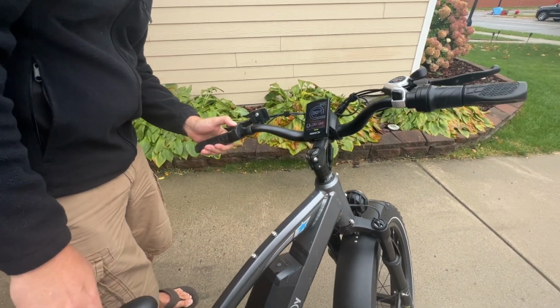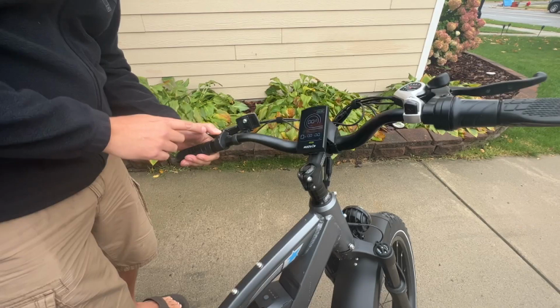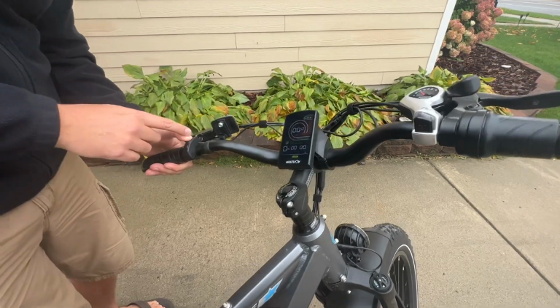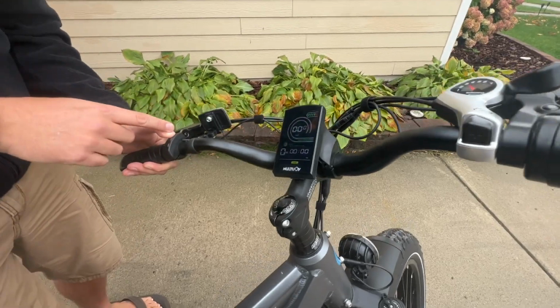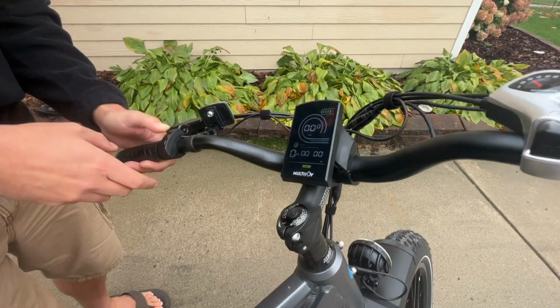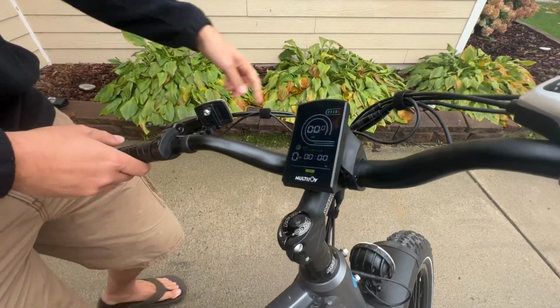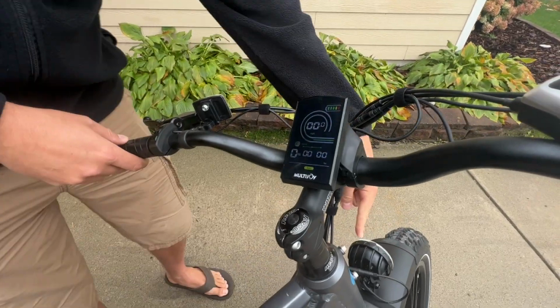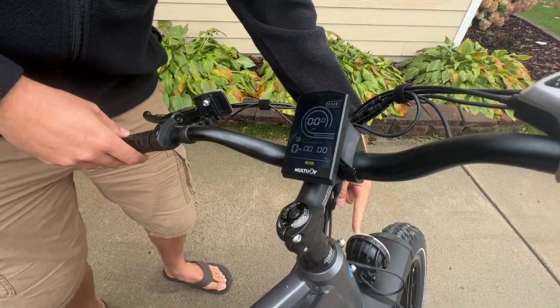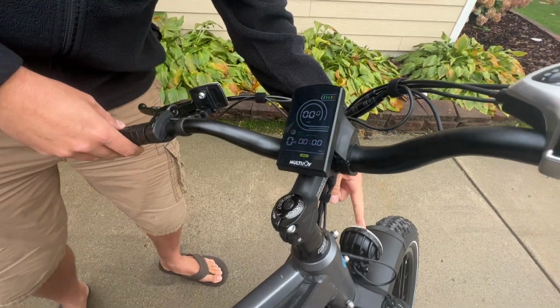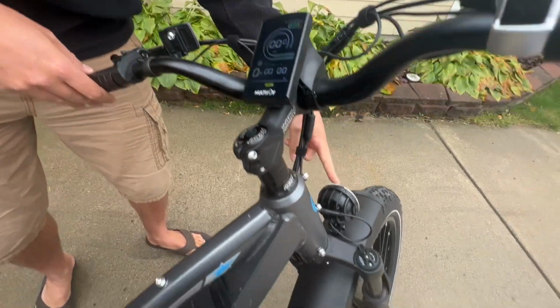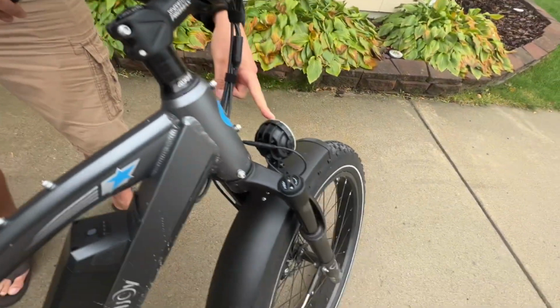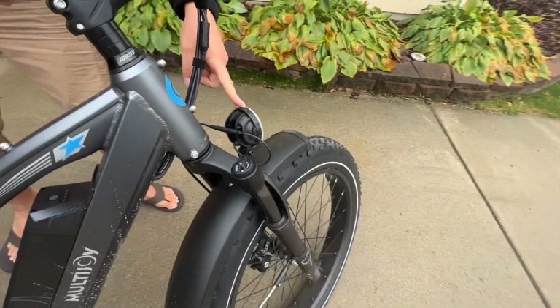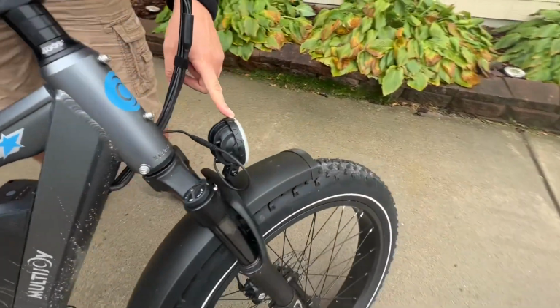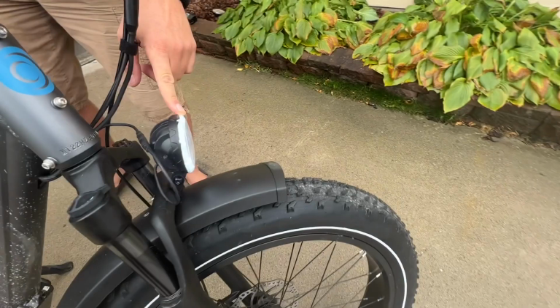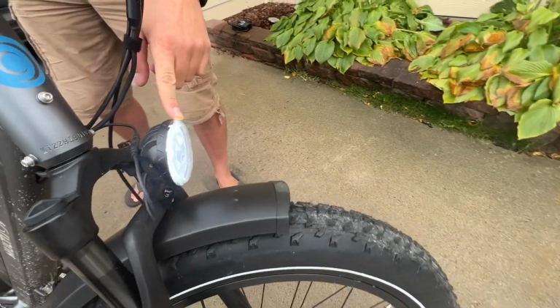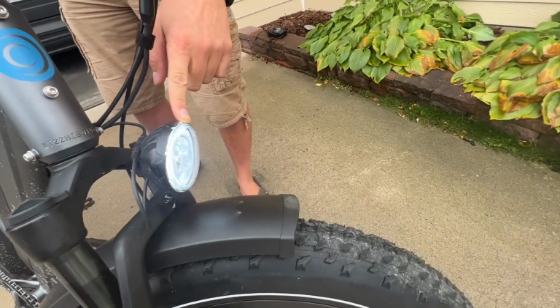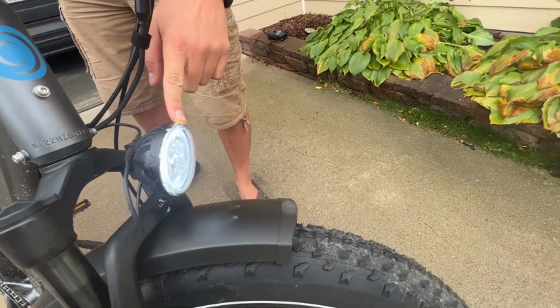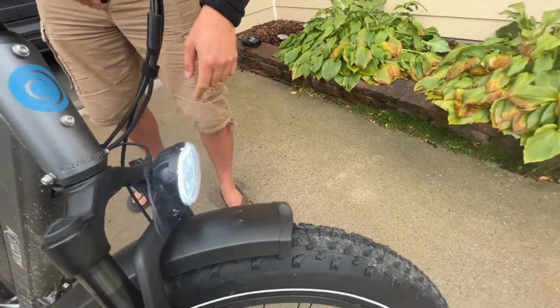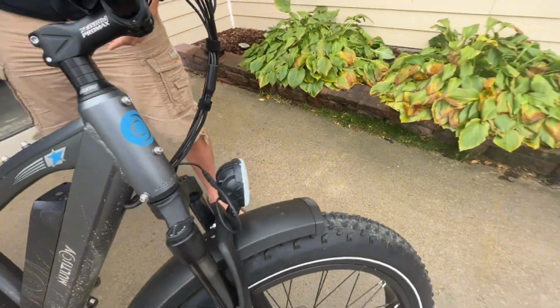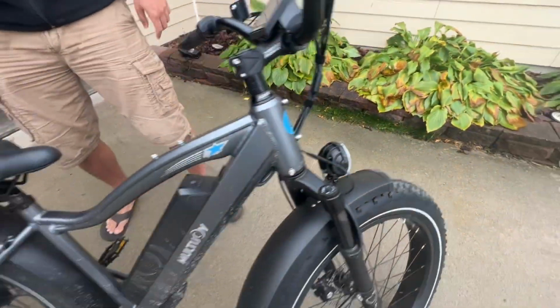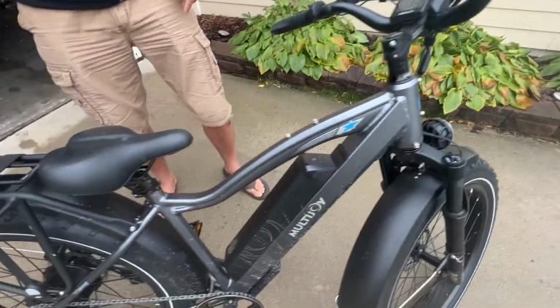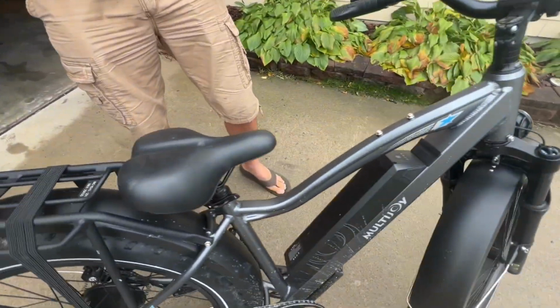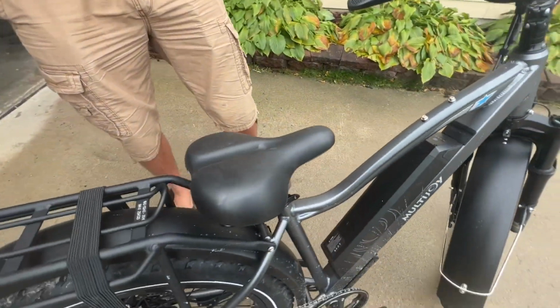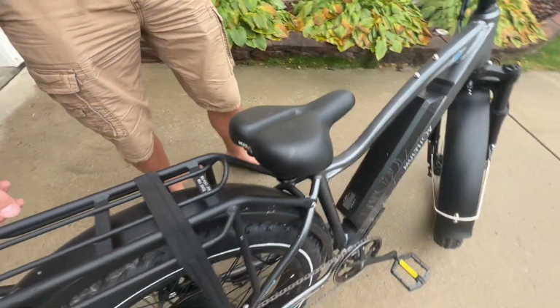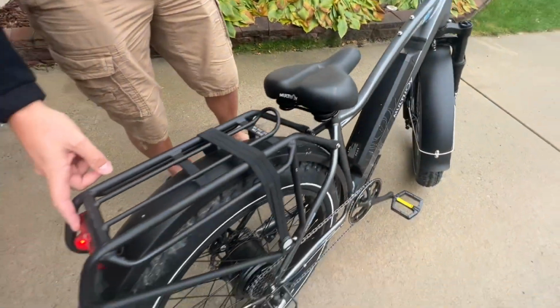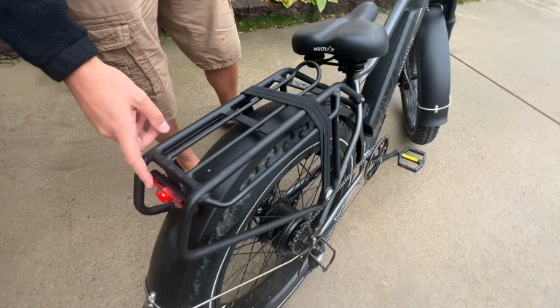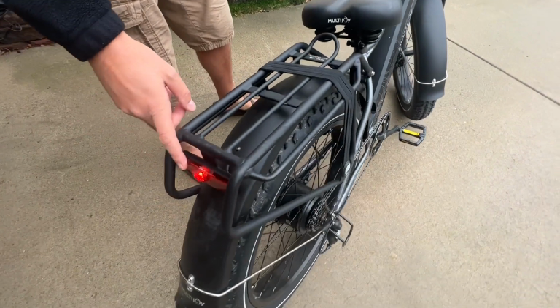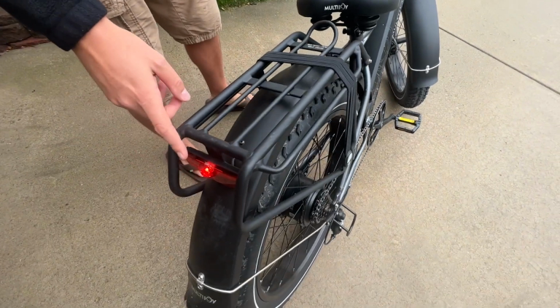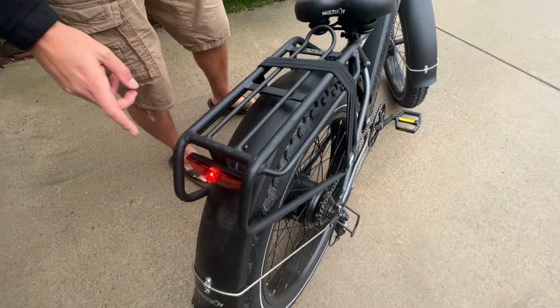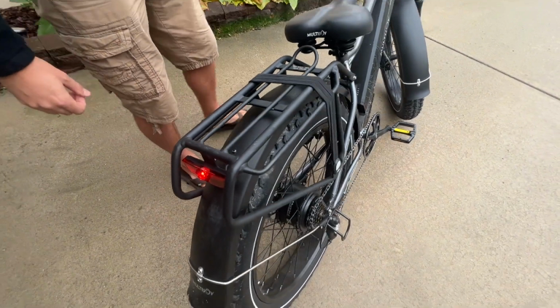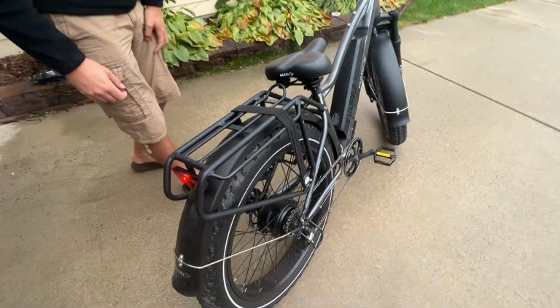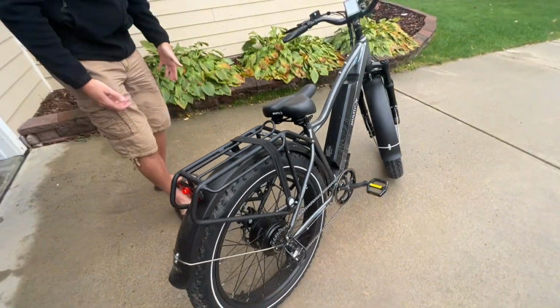If you hold the plus button down for a little while, it turns this headlight on in the front, as well as a tail light on the back. So you can ride this safely at night or early morning.